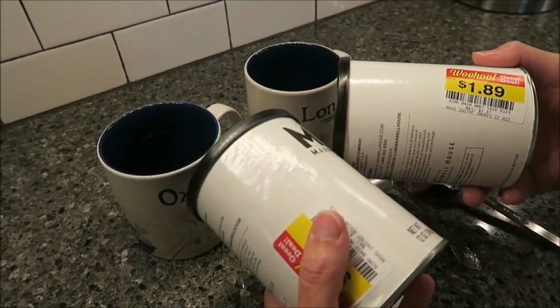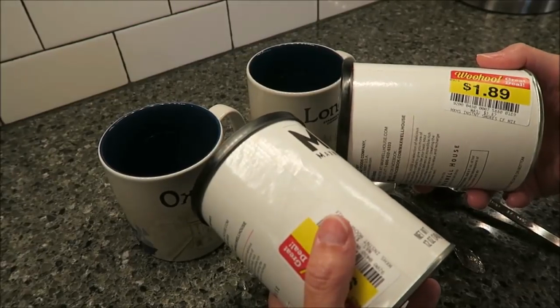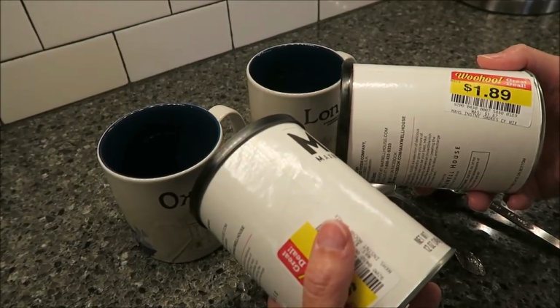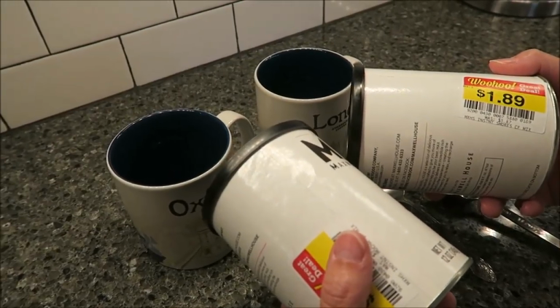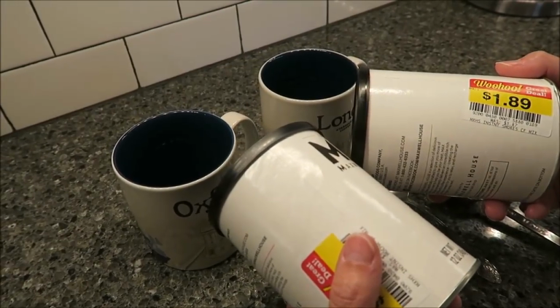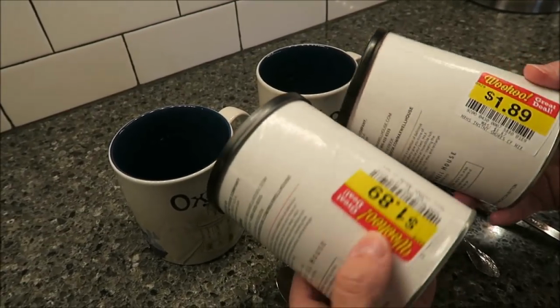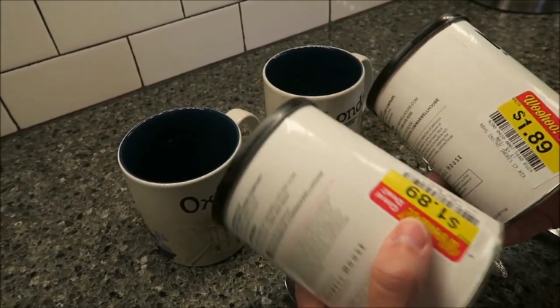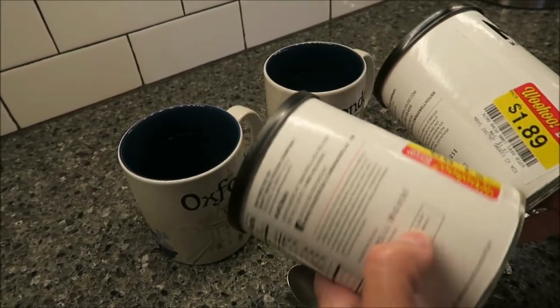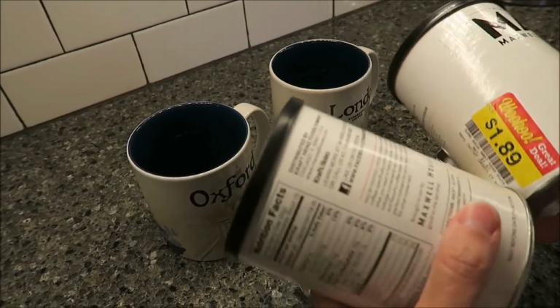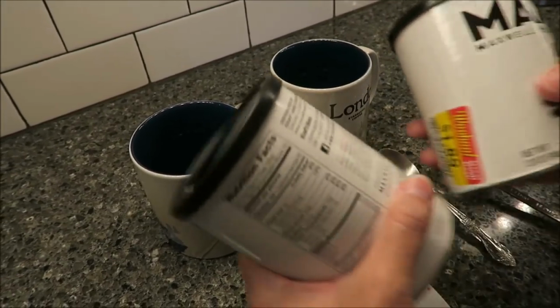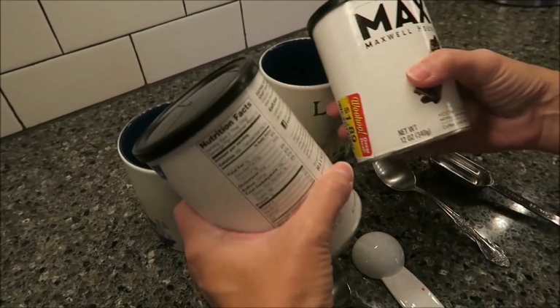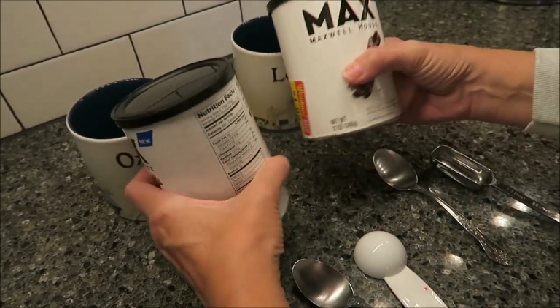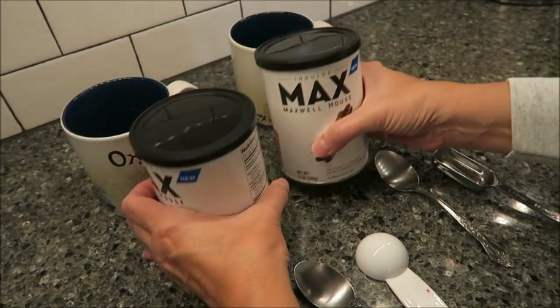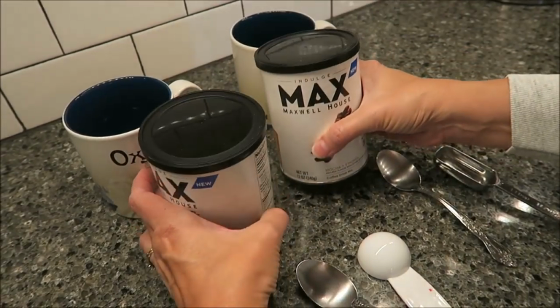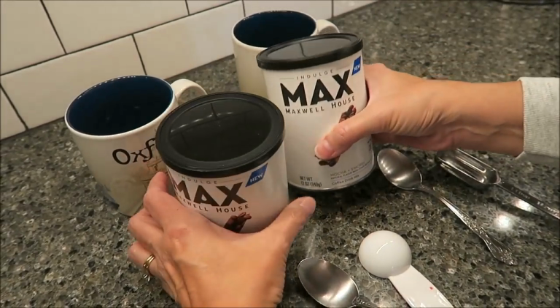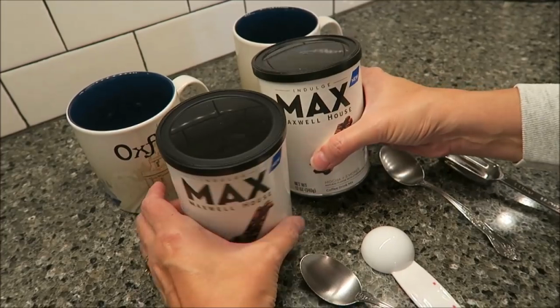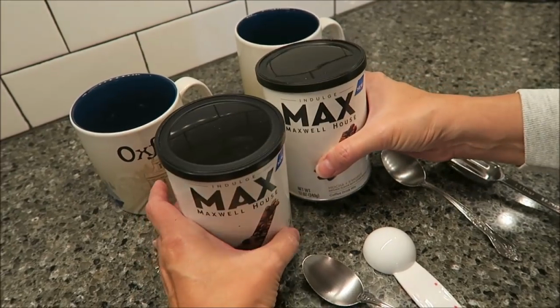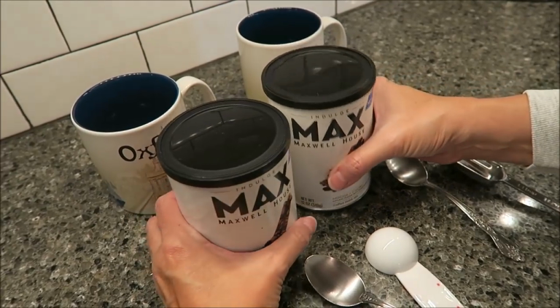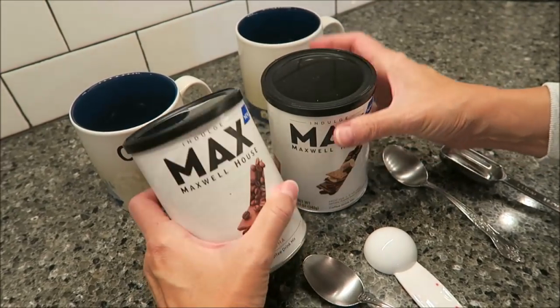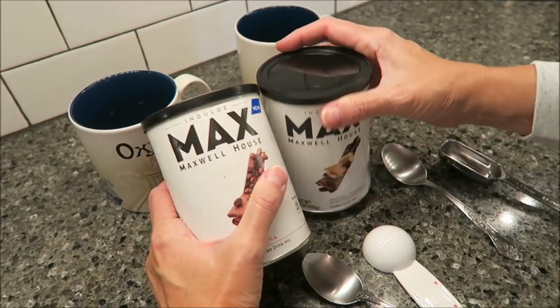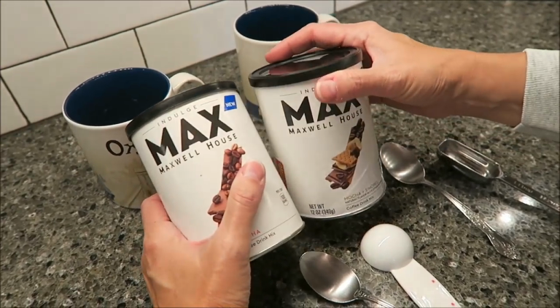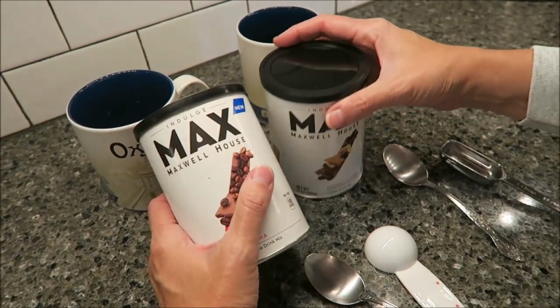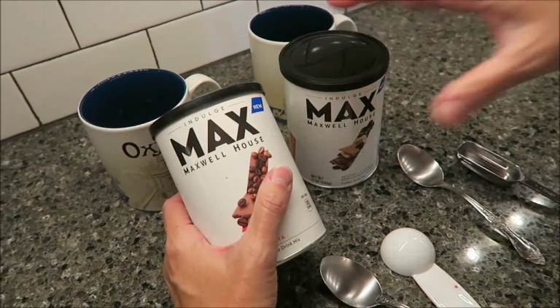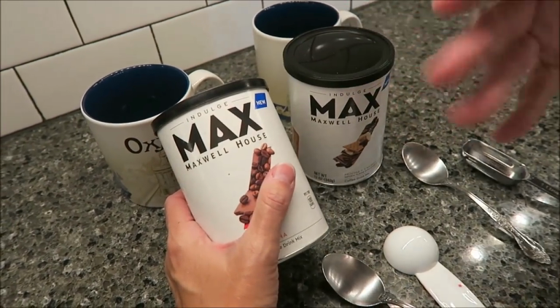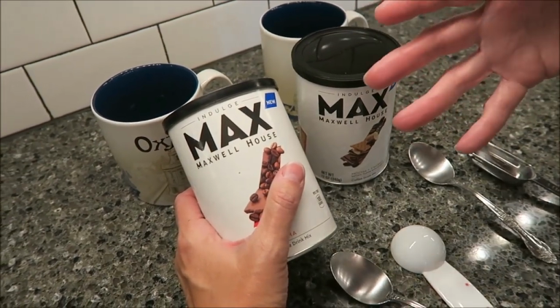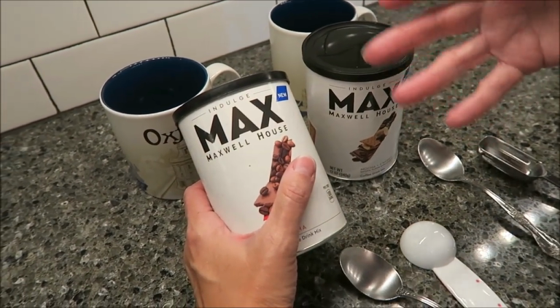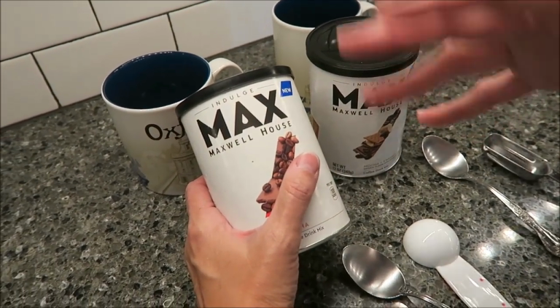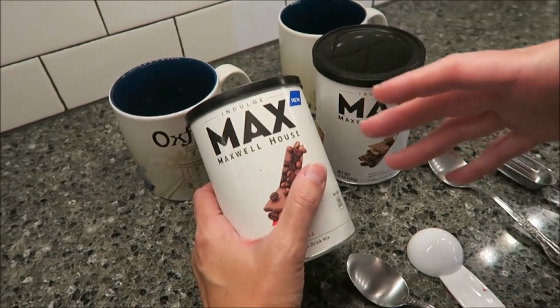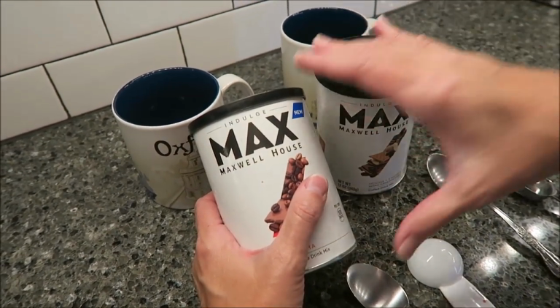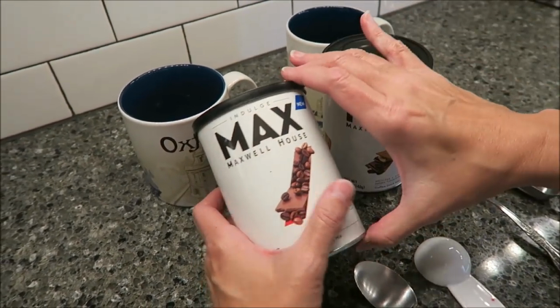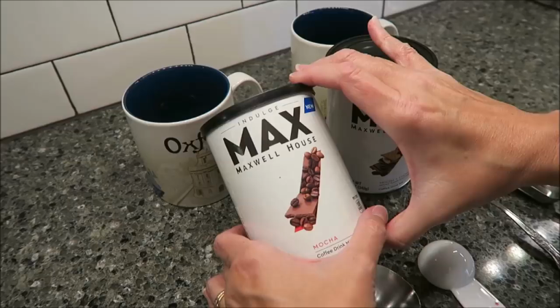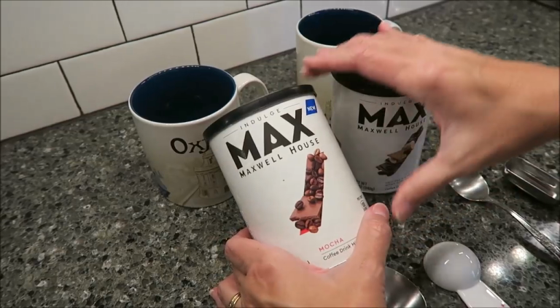They're normally $3.87, but they are new. A lot of times at Kroger, when they have overstock, they'll put it in the manager's special.